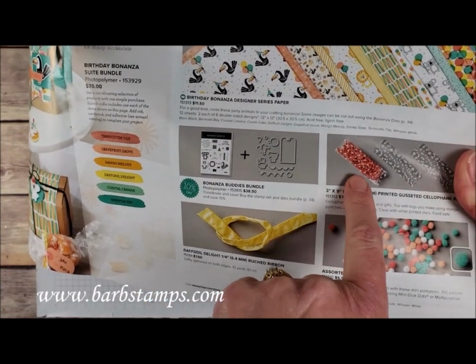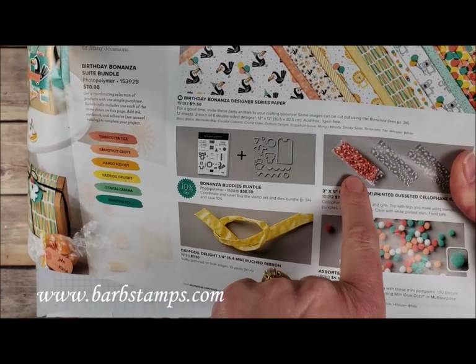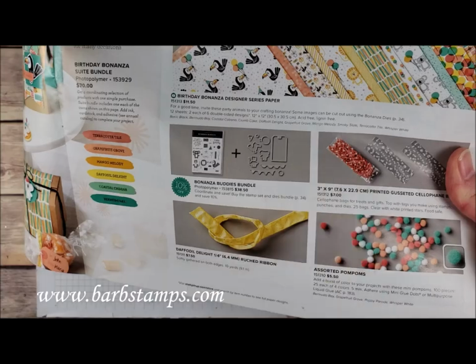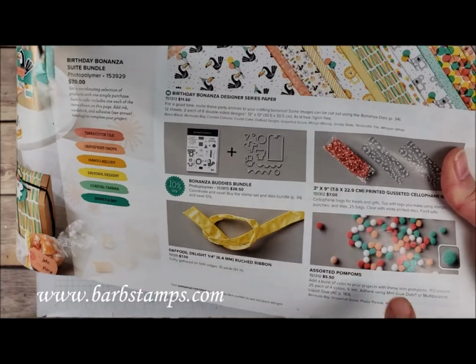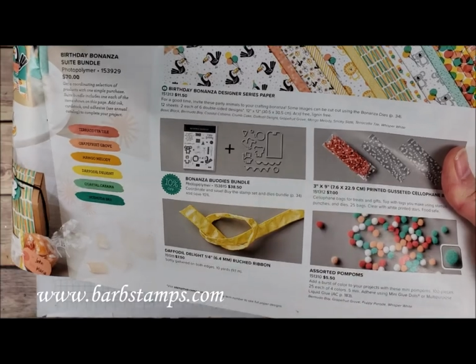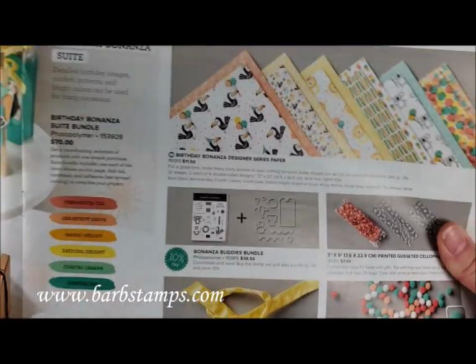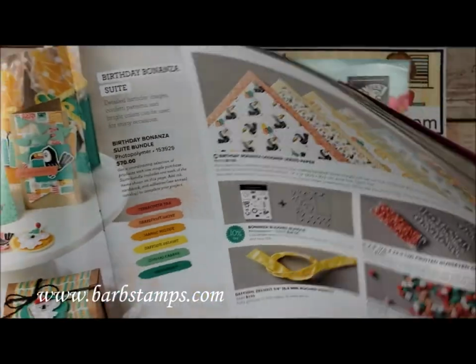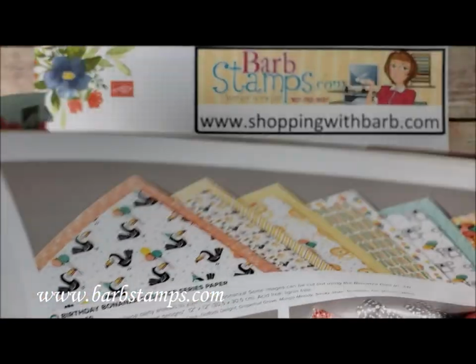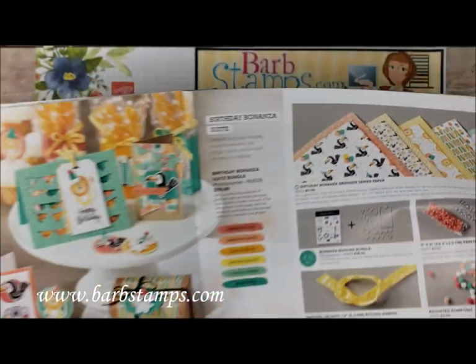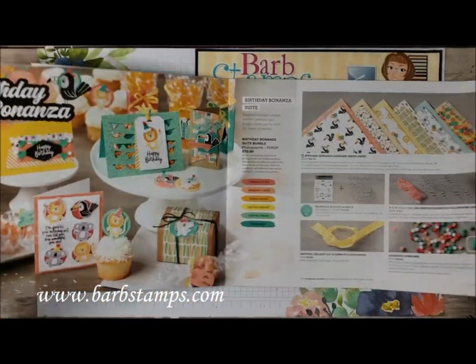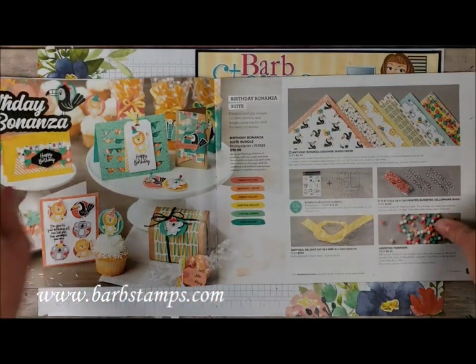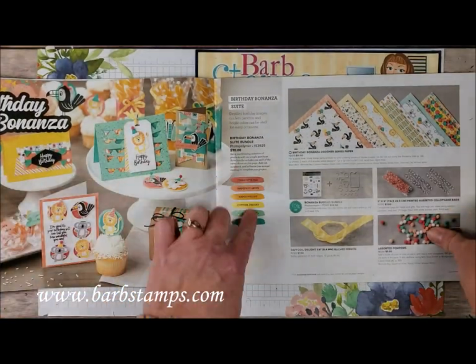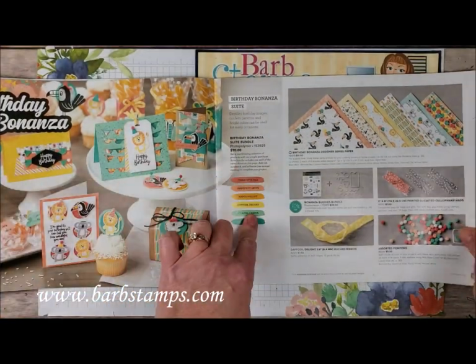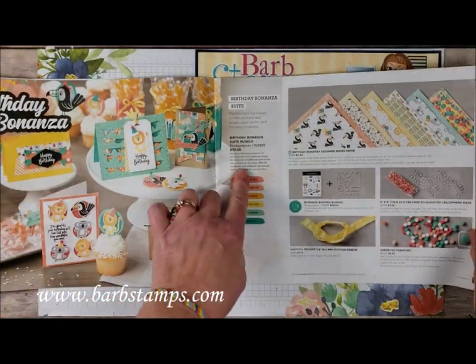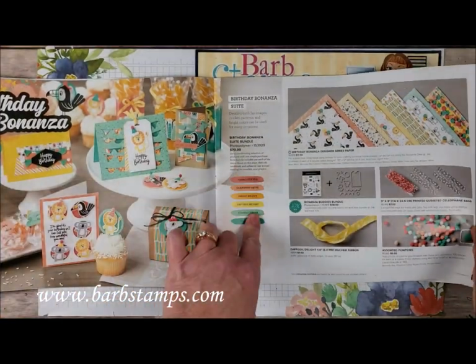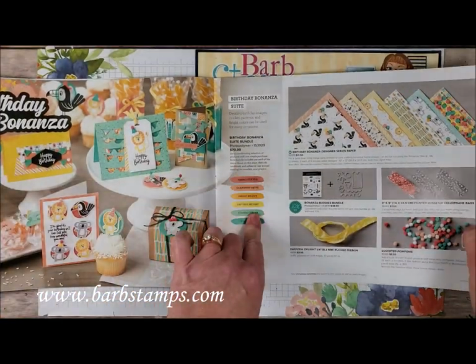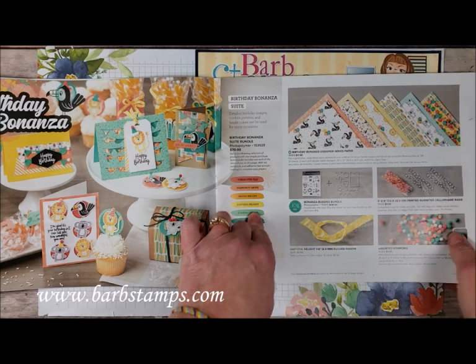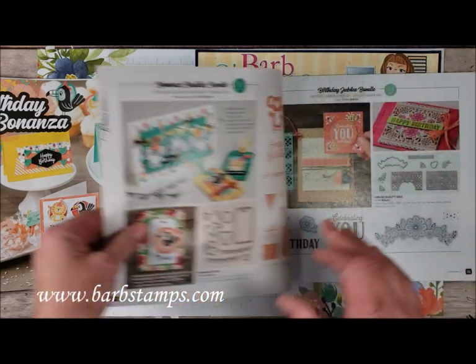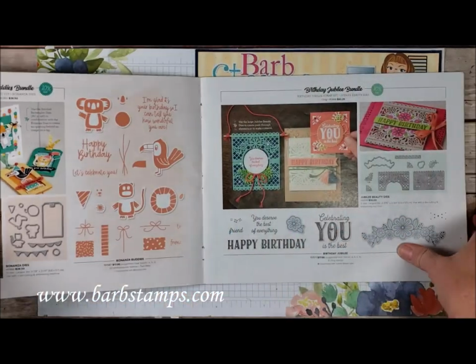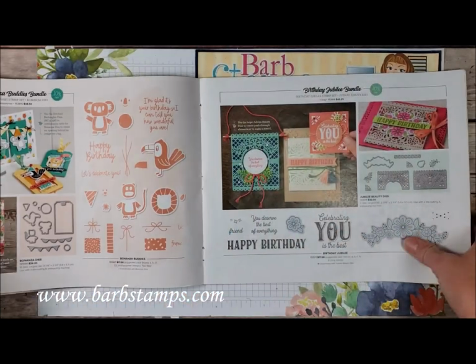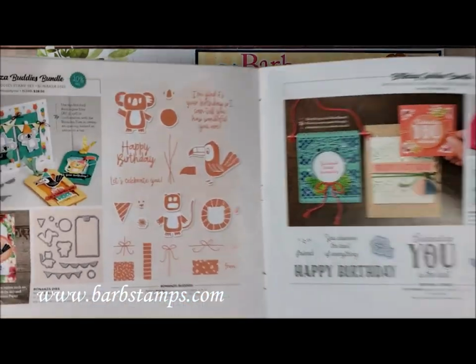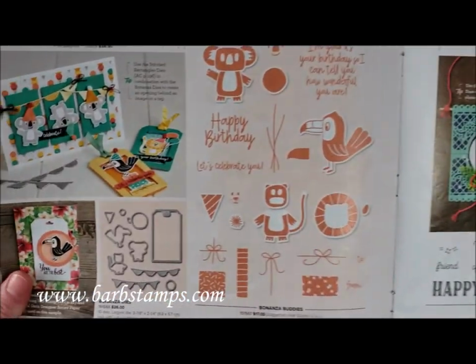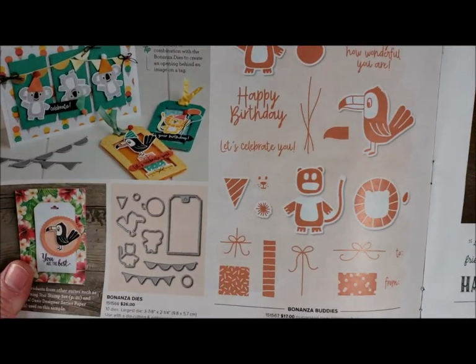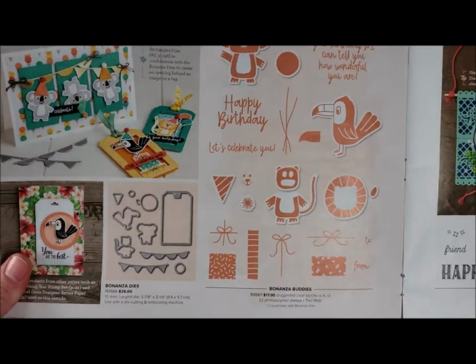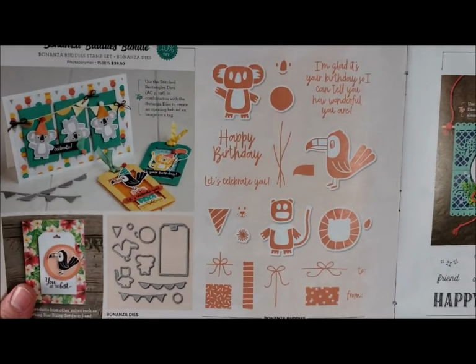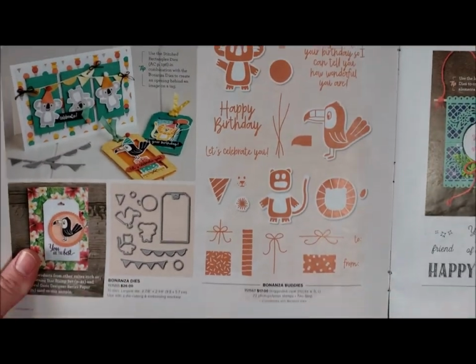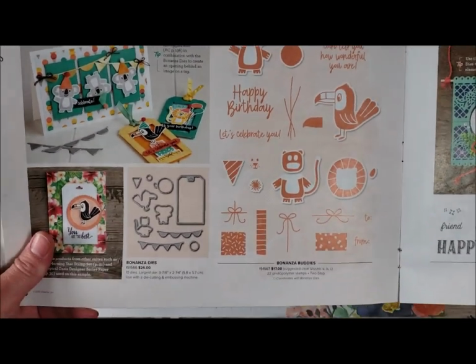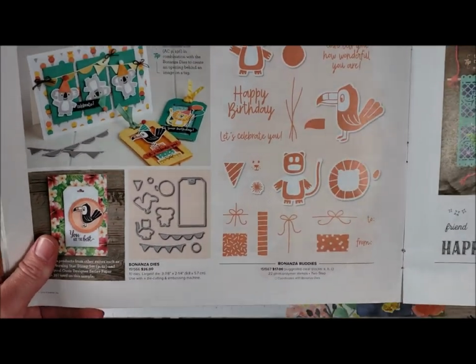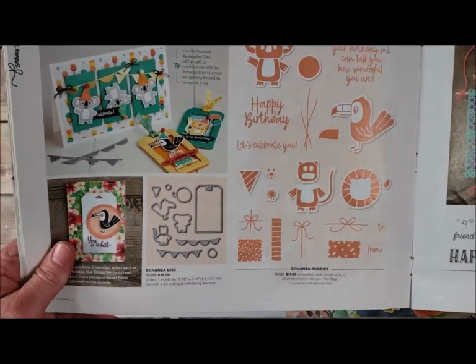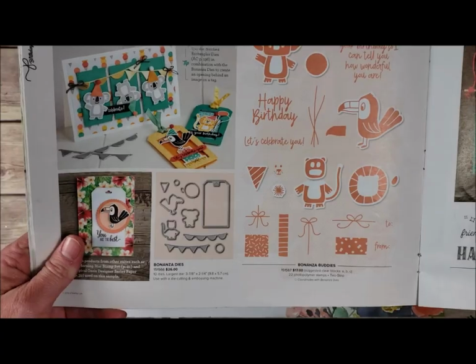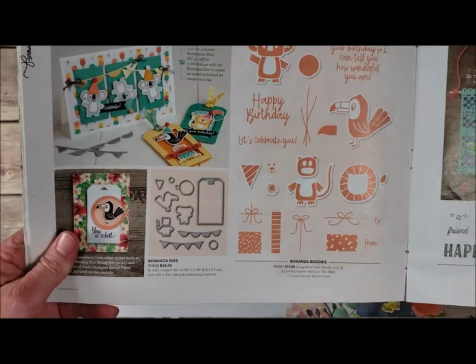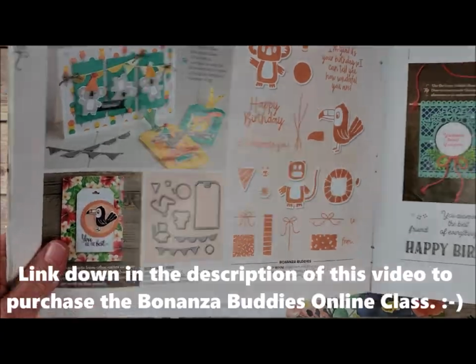We have the printed gusseted cellophane bags and the assorted pom-poms. I have a little color combination chart here and then over here on the next page you find the detailed images of the dies and the stamps.